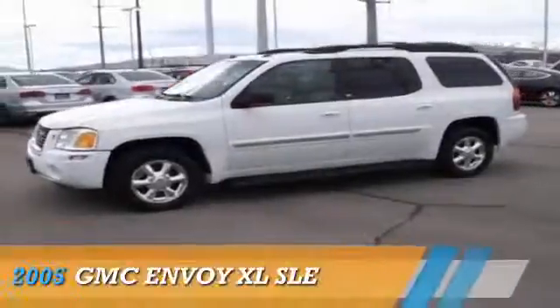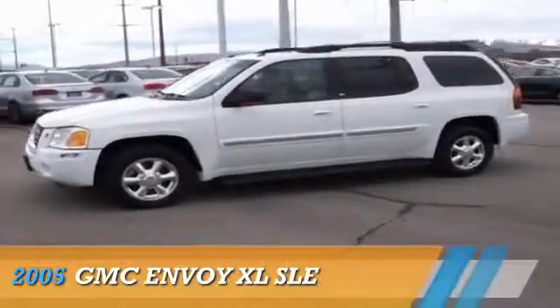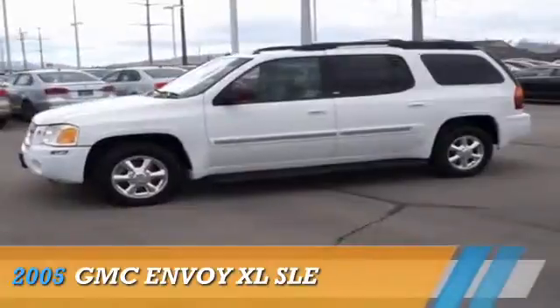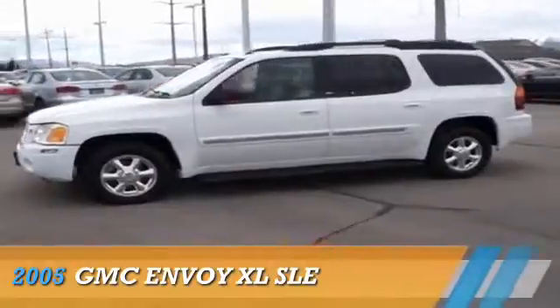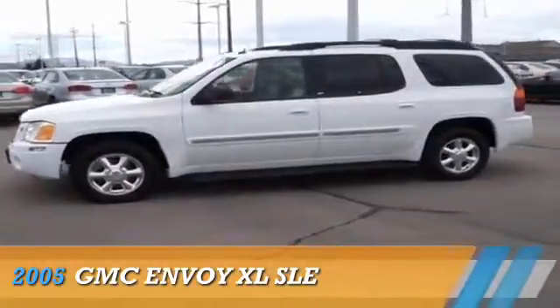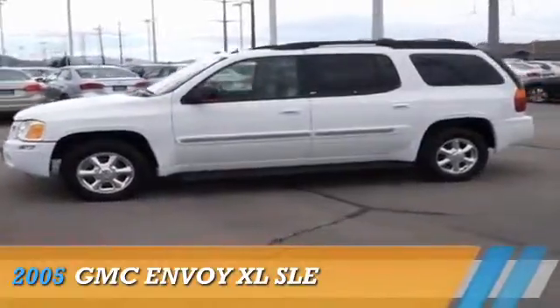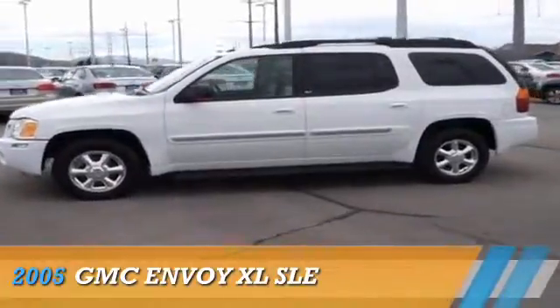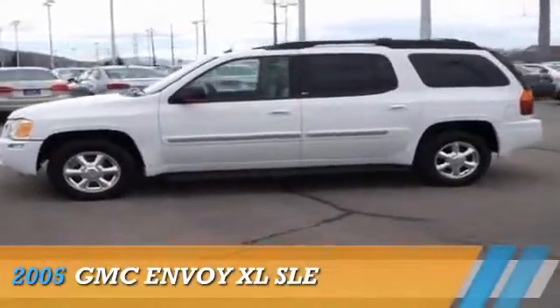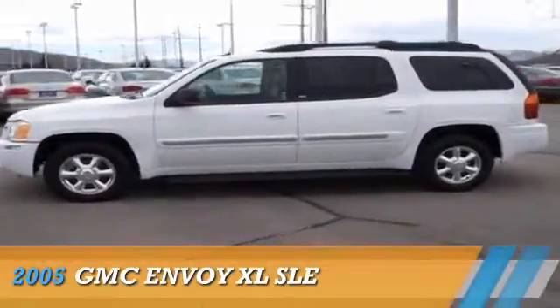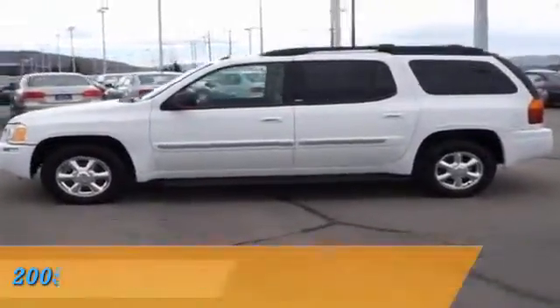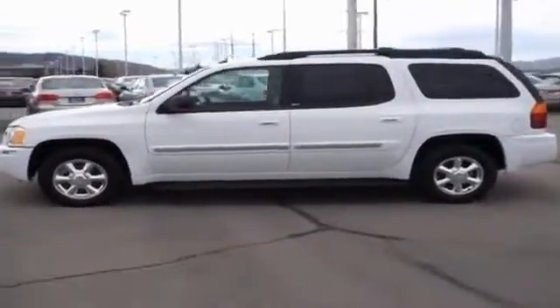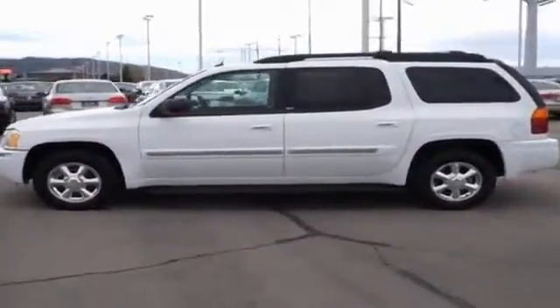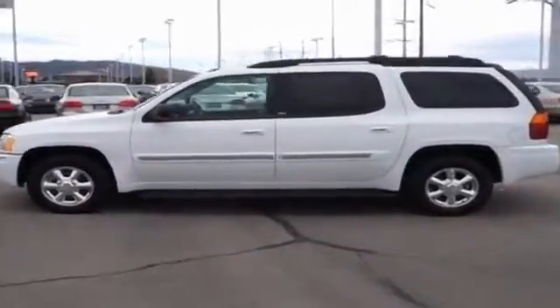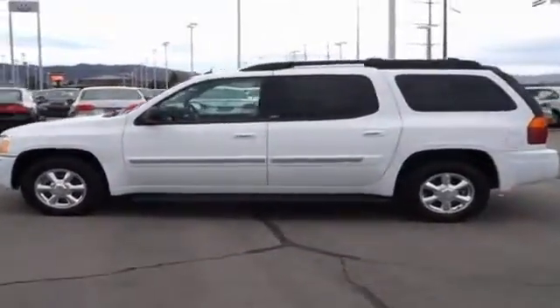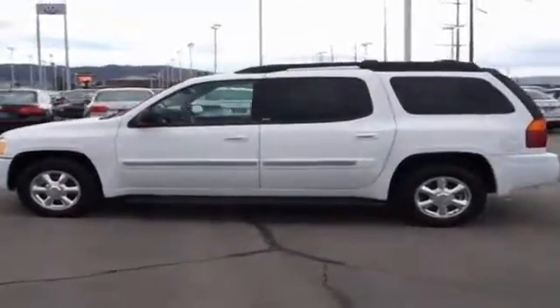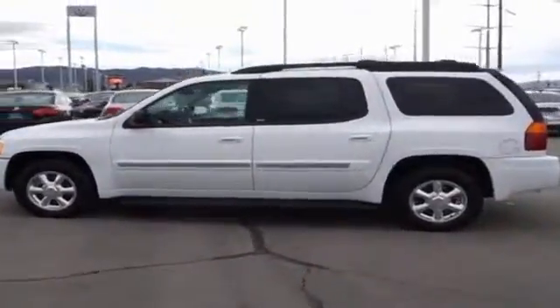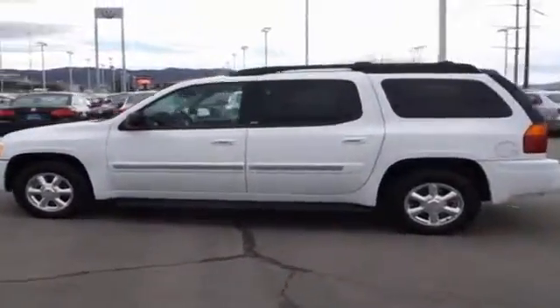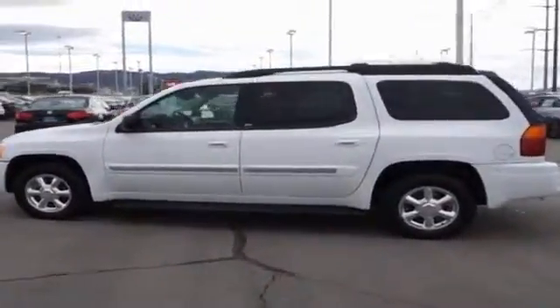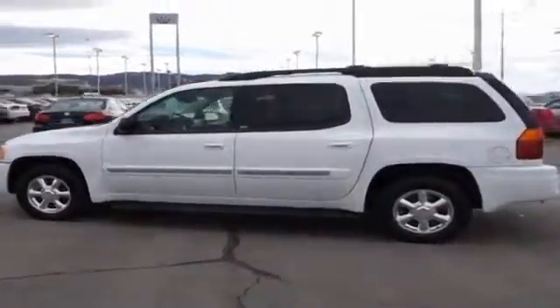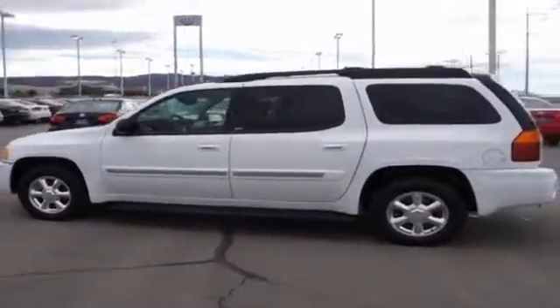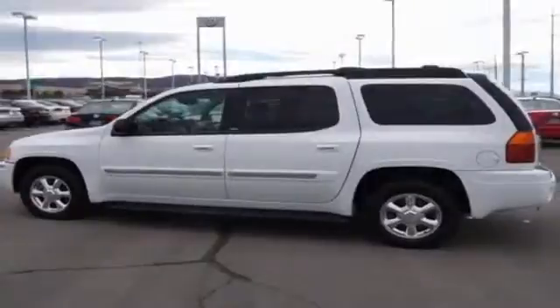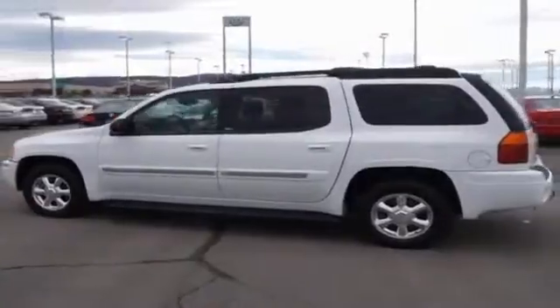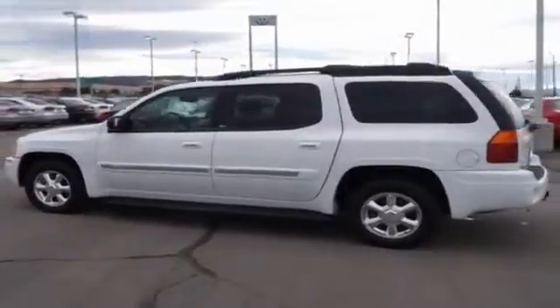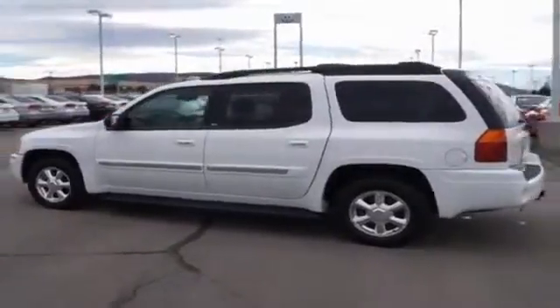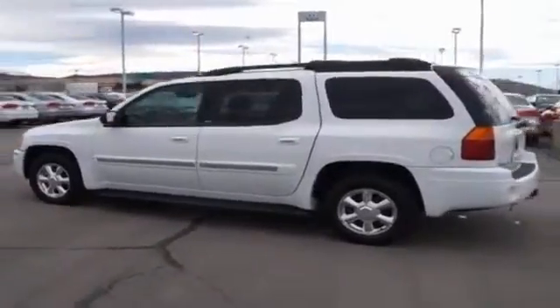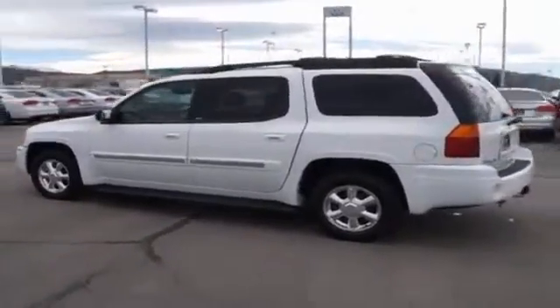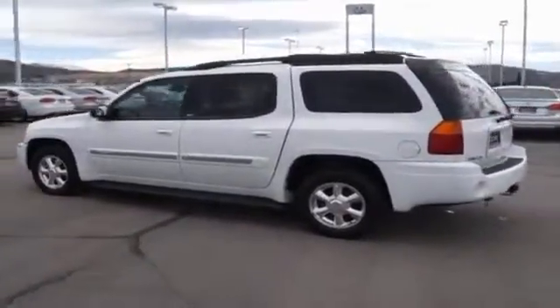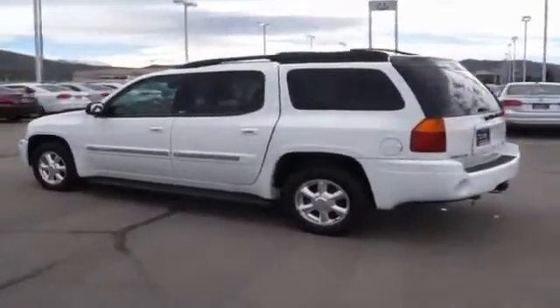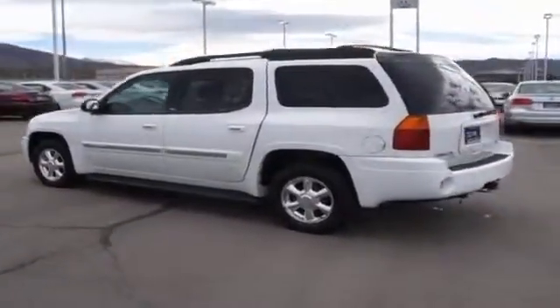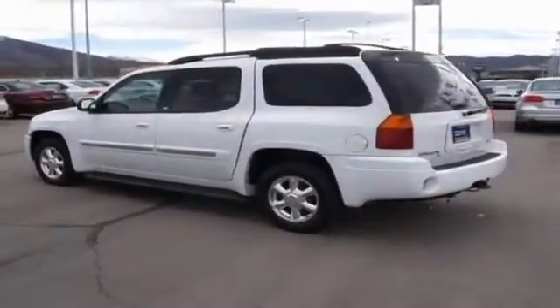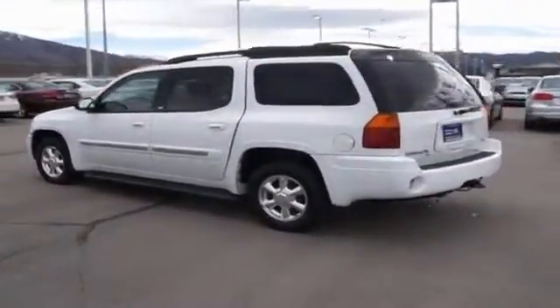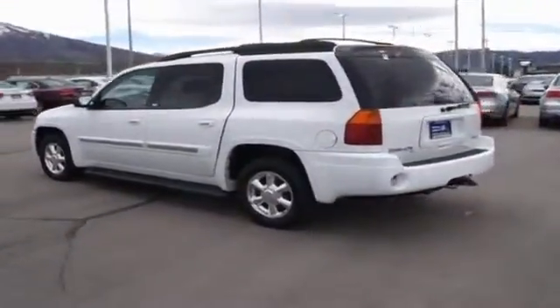Presenting the 2005 GMC Envoy XL, powered by 4-wheel drive, 6-cylinder engine, and an automatic transmission.